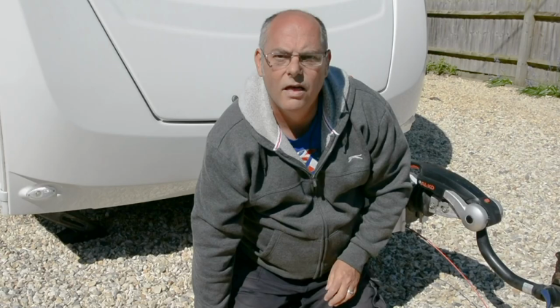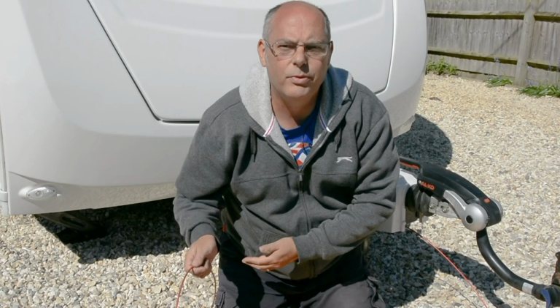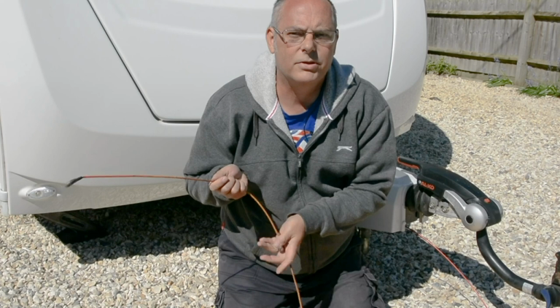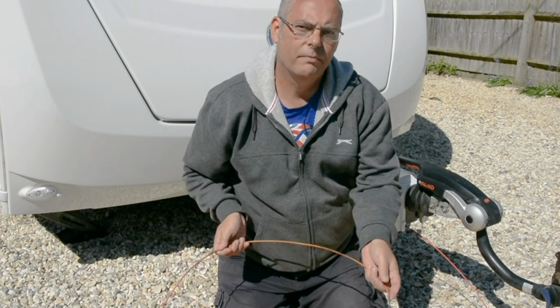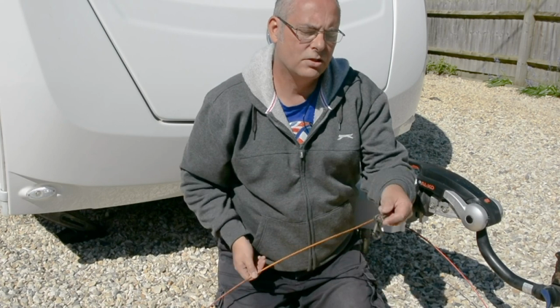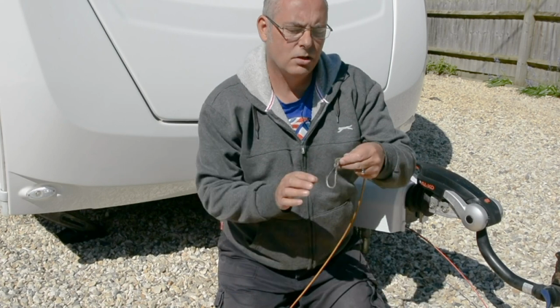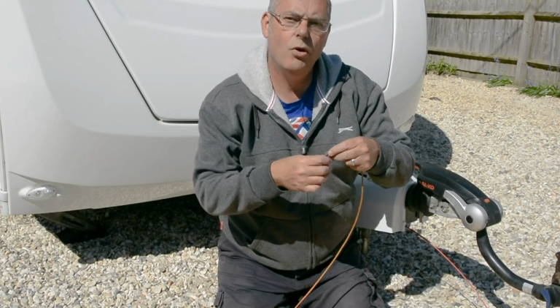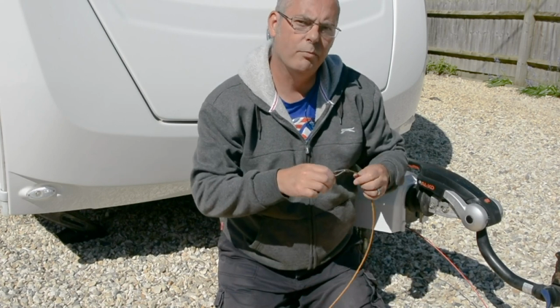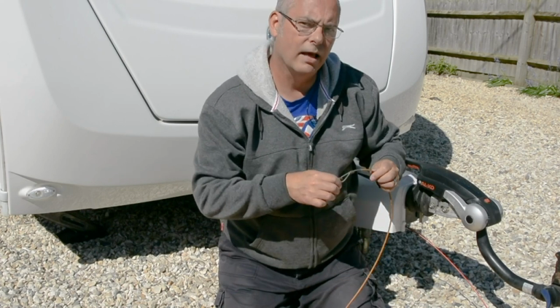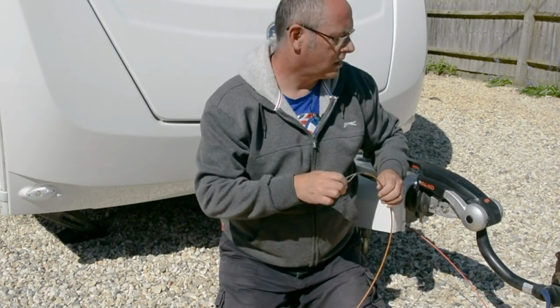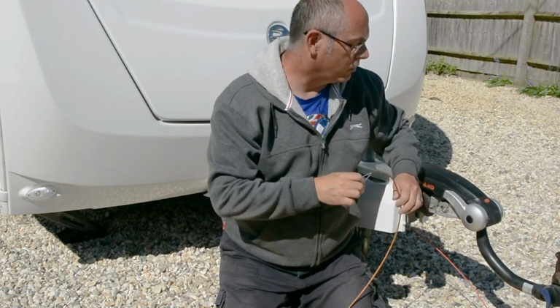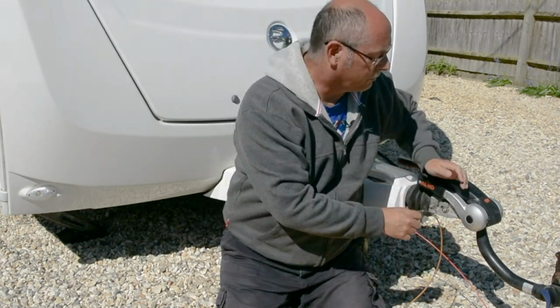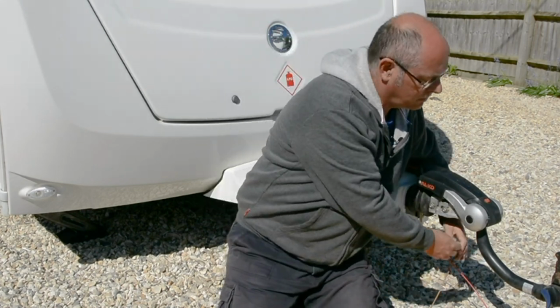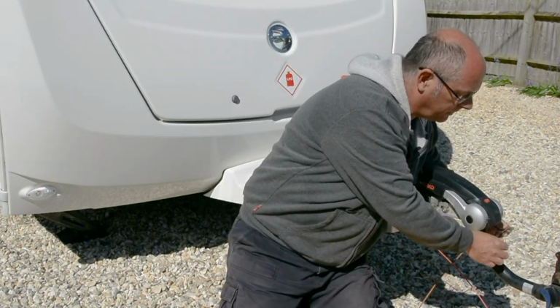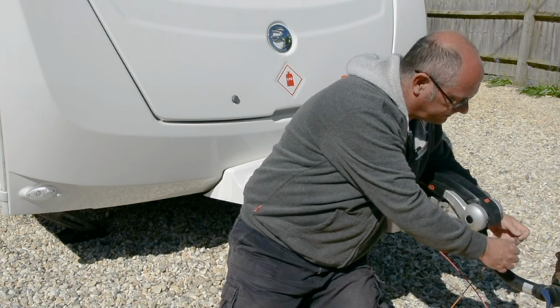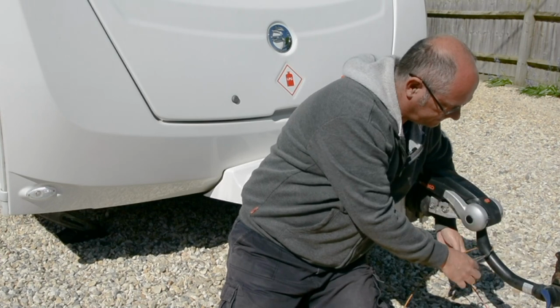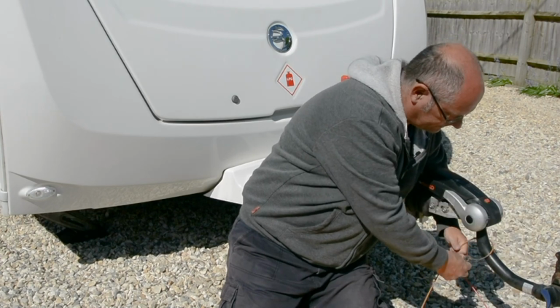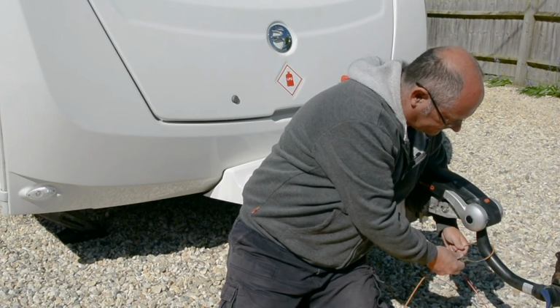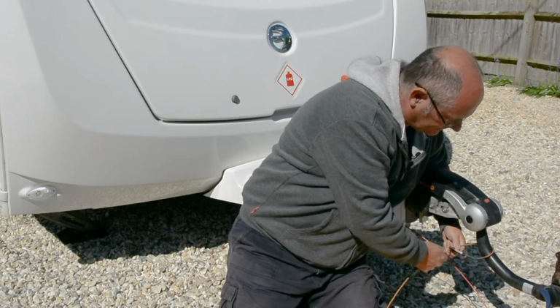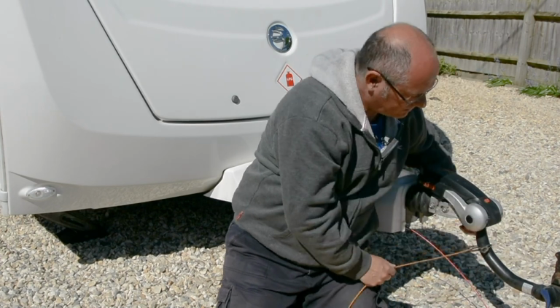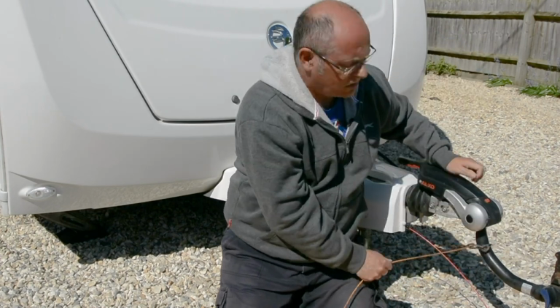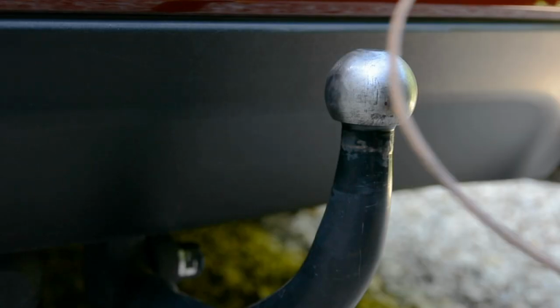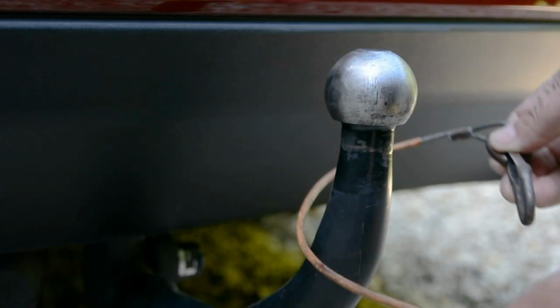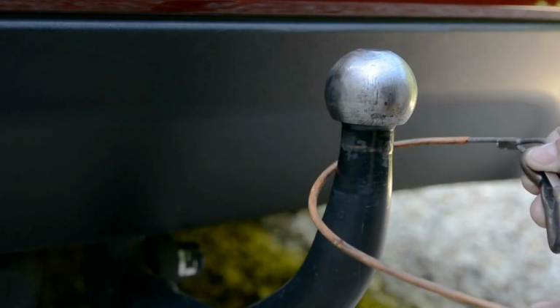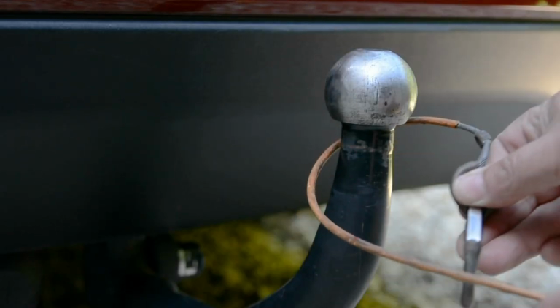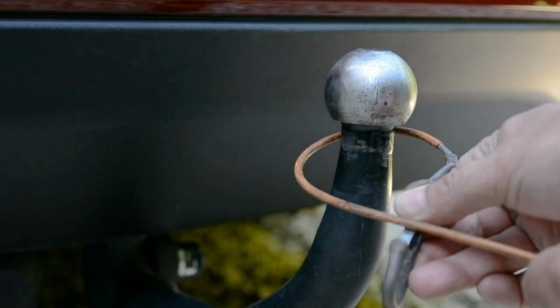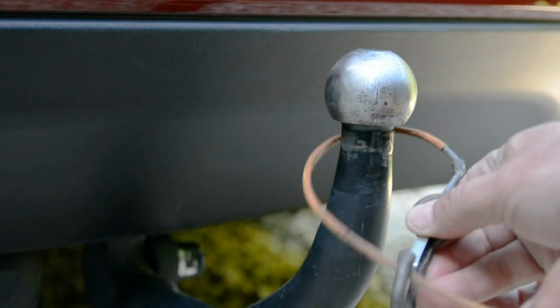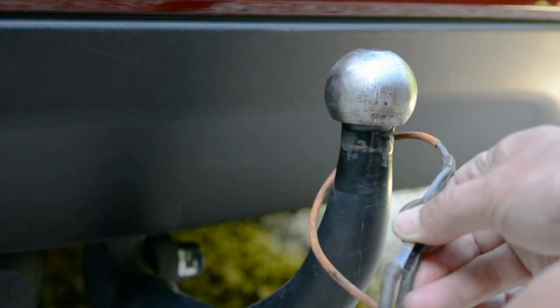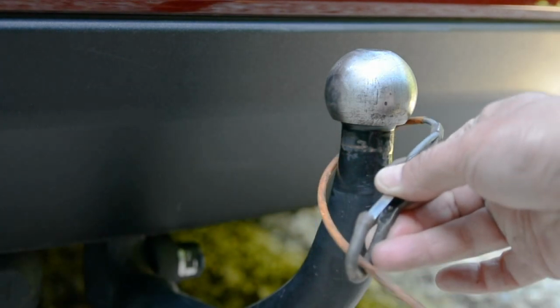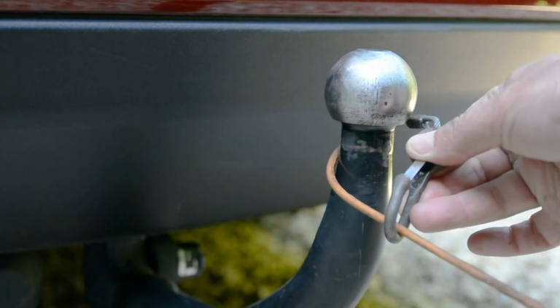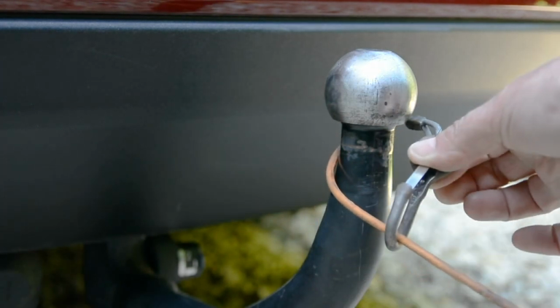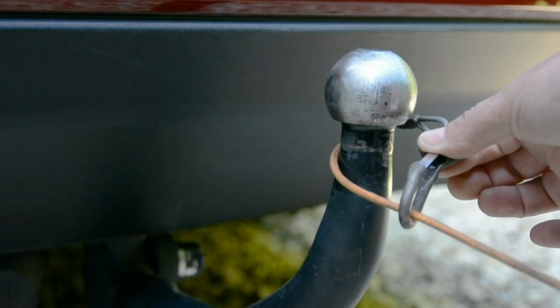The spring clip type is designed to only ever be connected to itself like this. You must never connect it directly to something, a piece of structure or whatever.